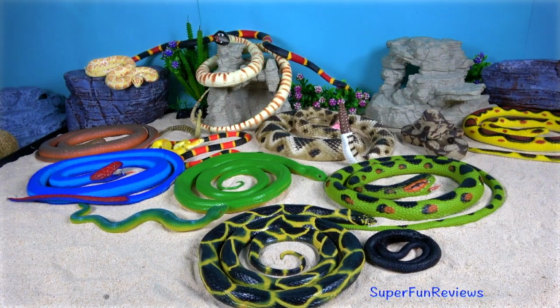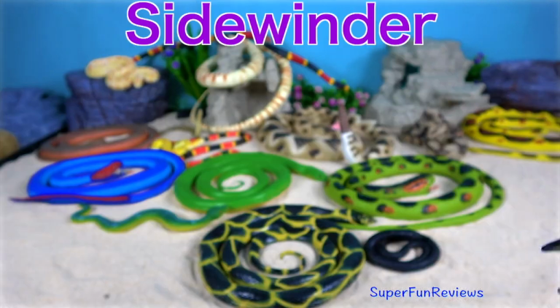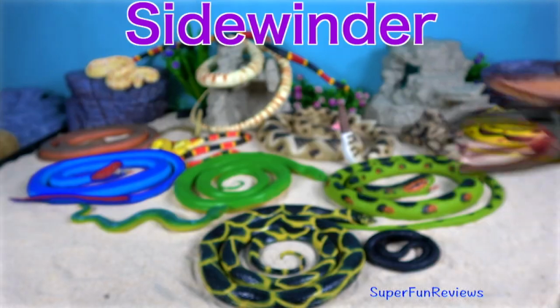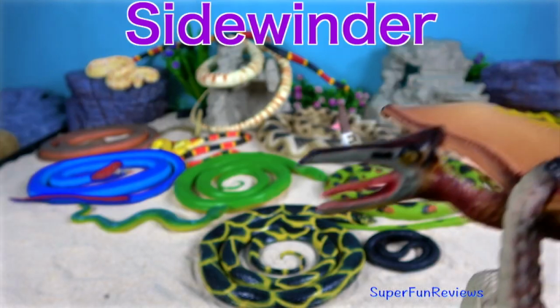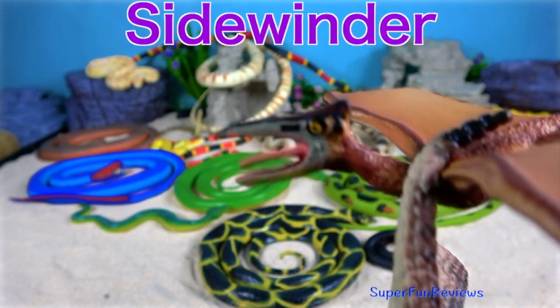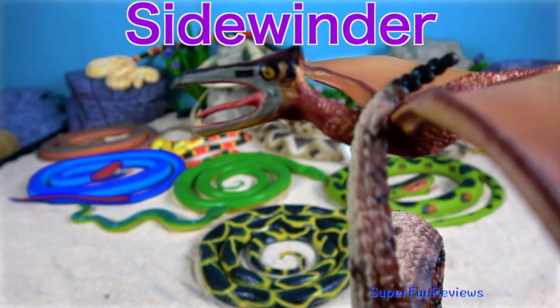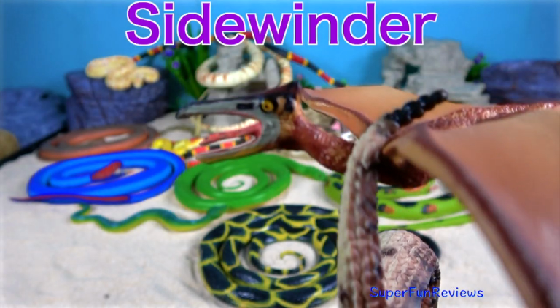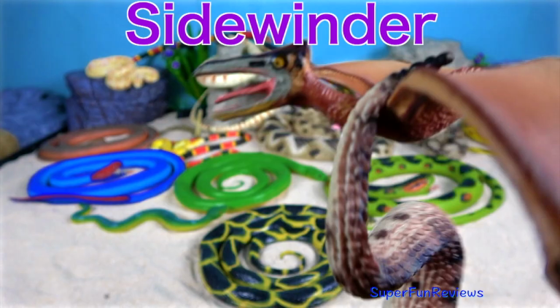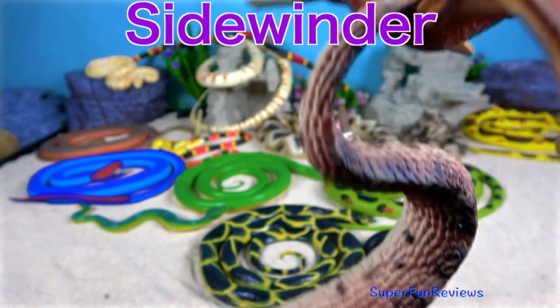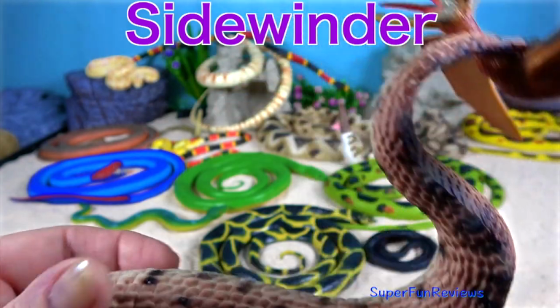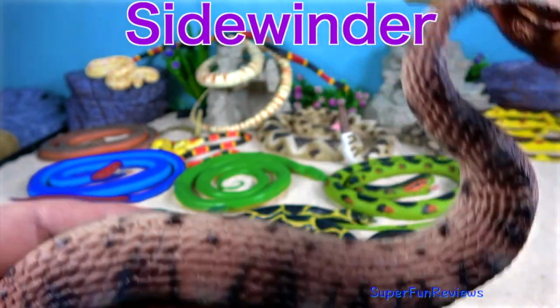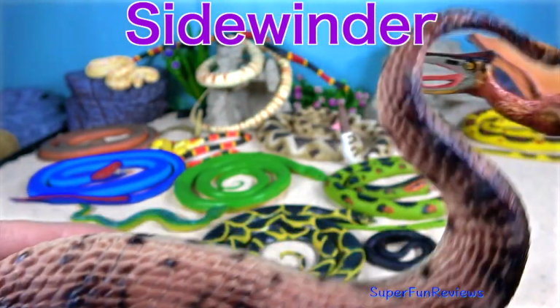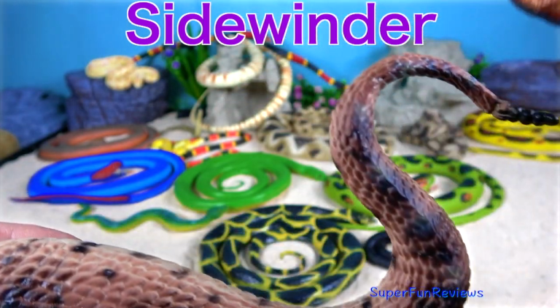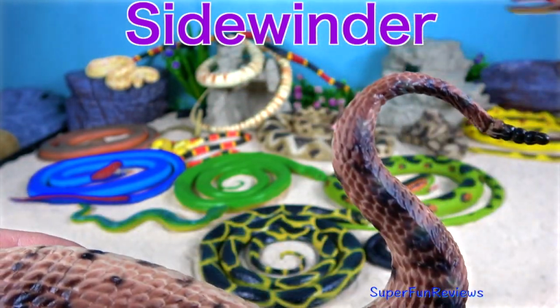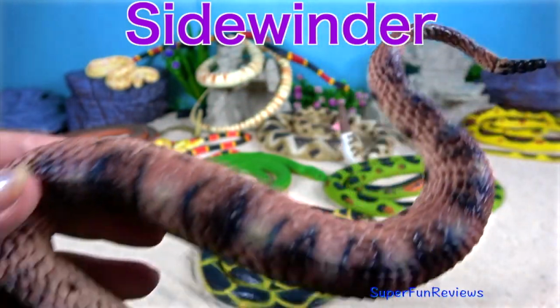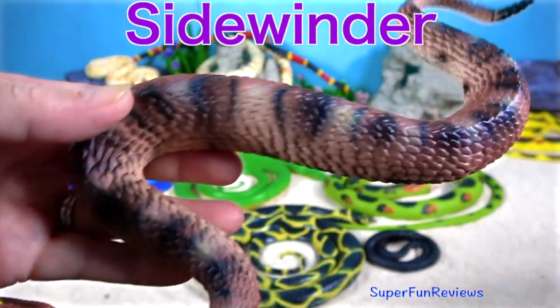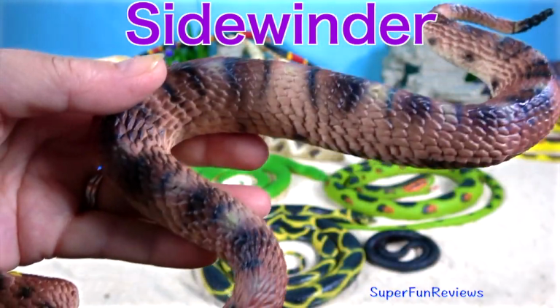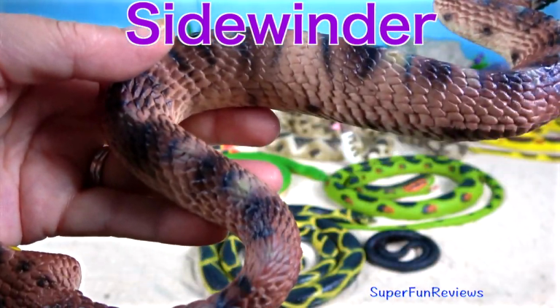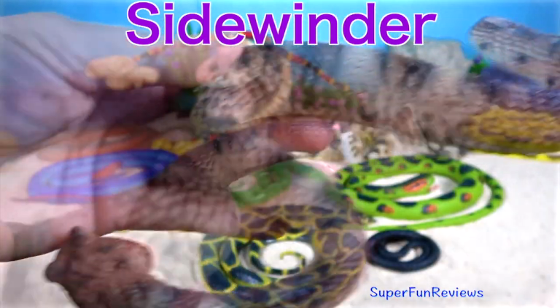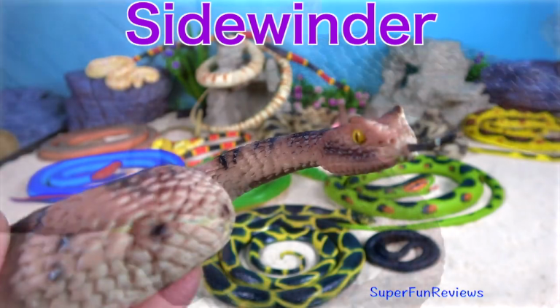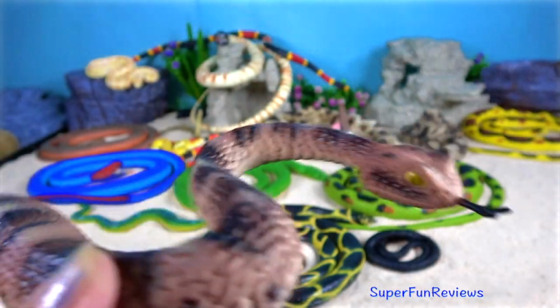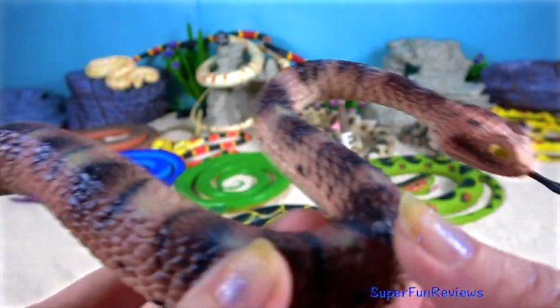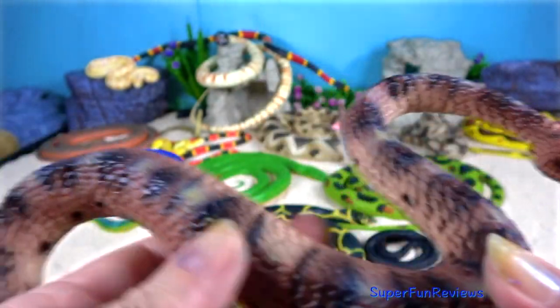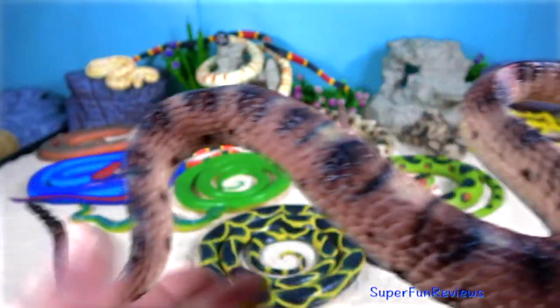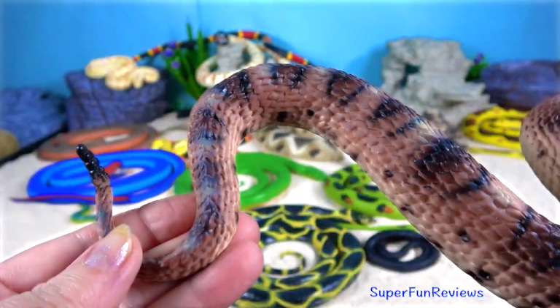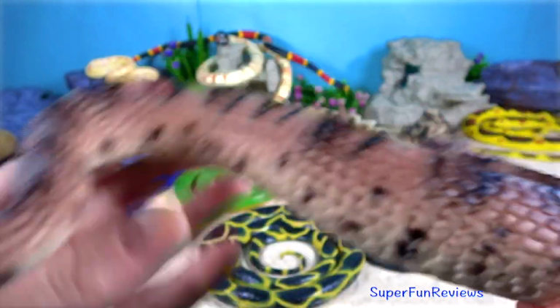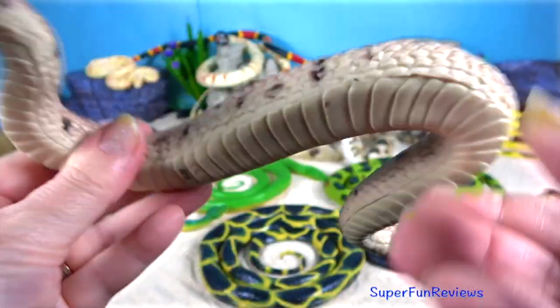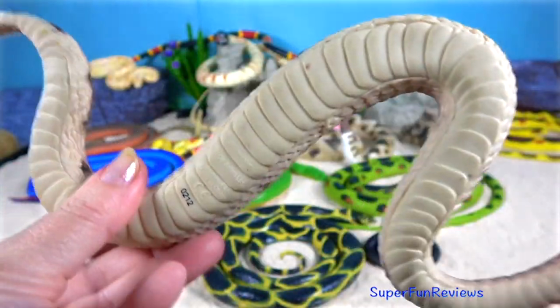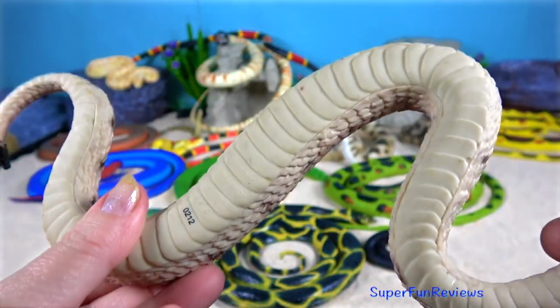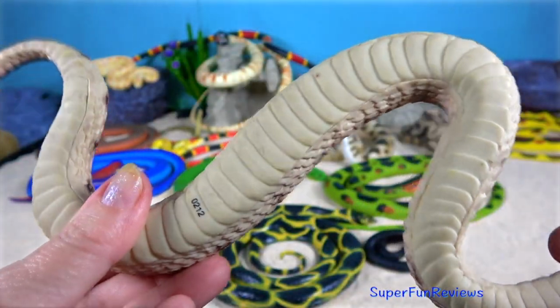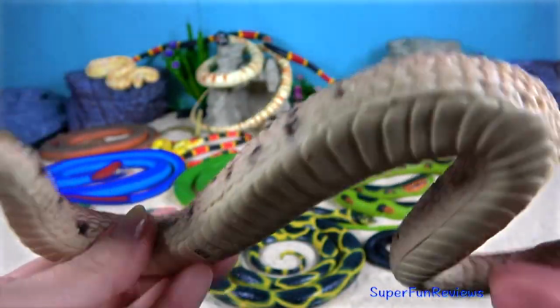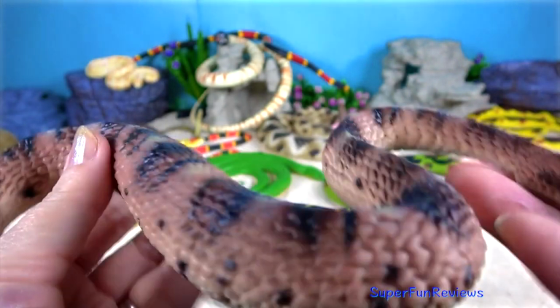This sidewinder rattlesnake is a species of venomous pit viper. It is called a sidewinder because it uses a sidewinding motion to move across the sand.